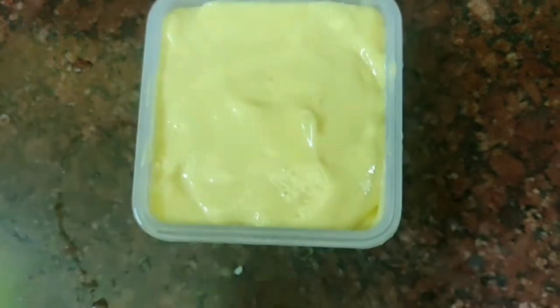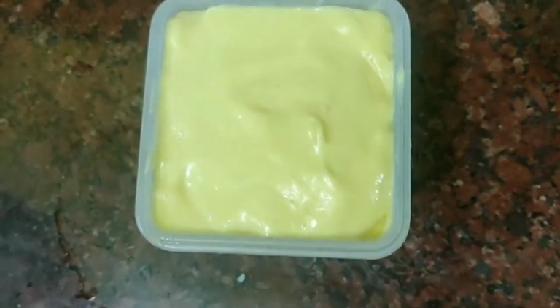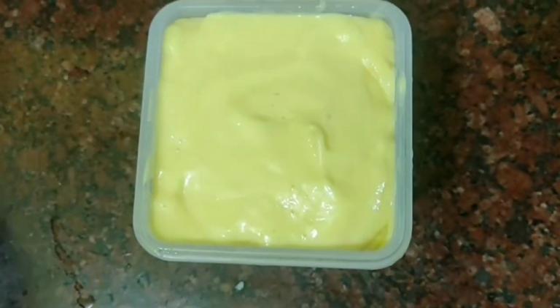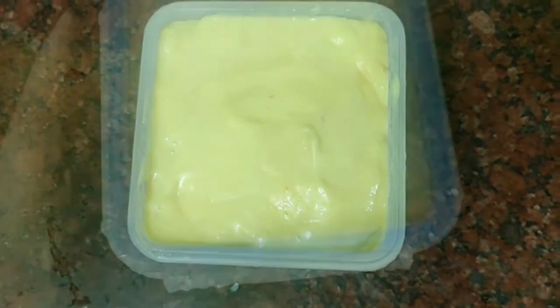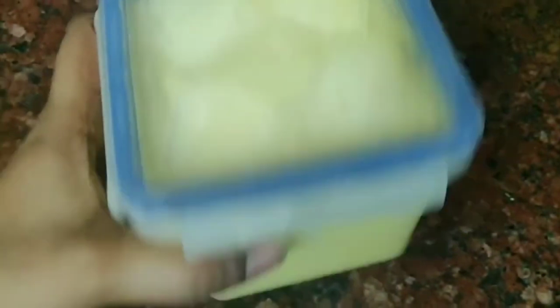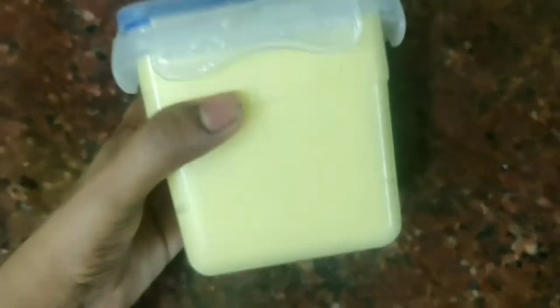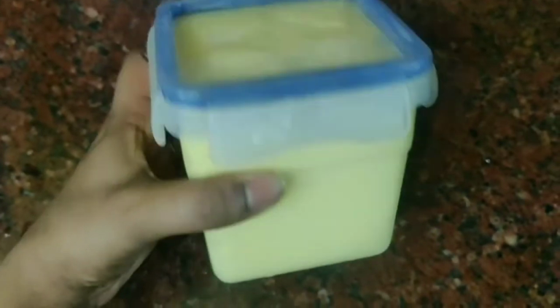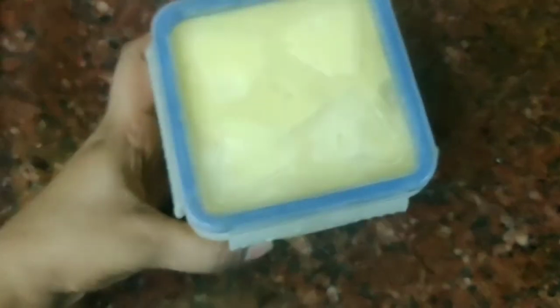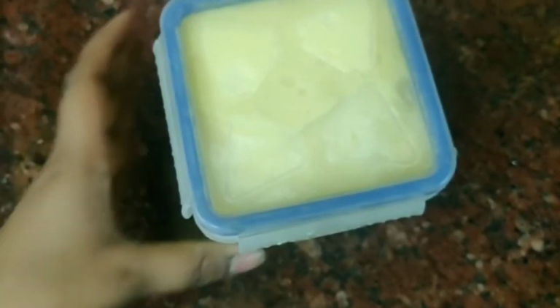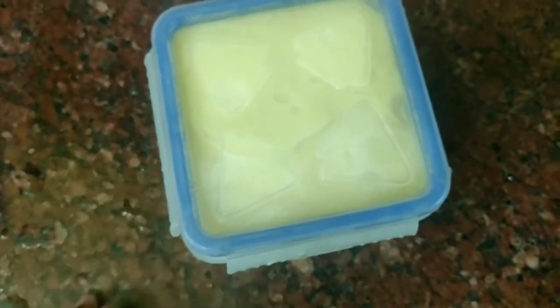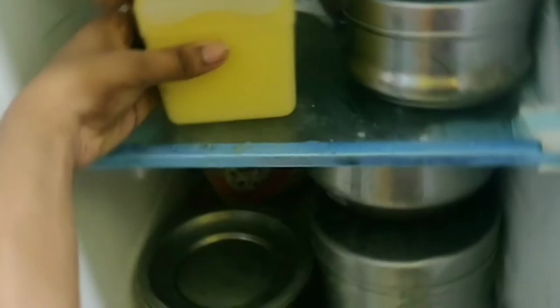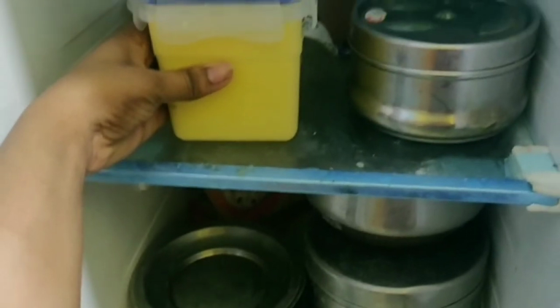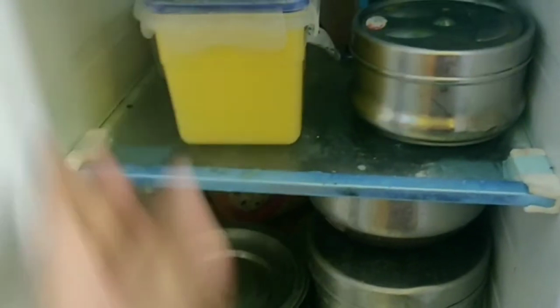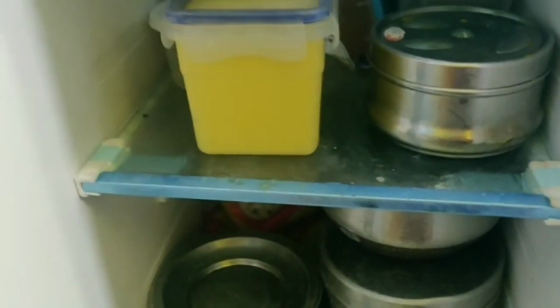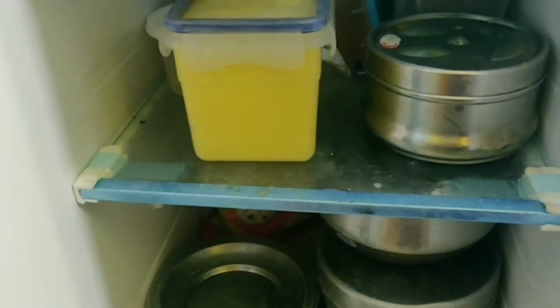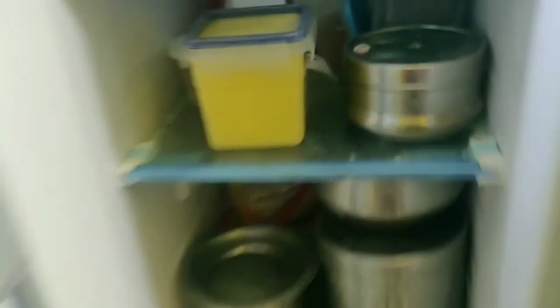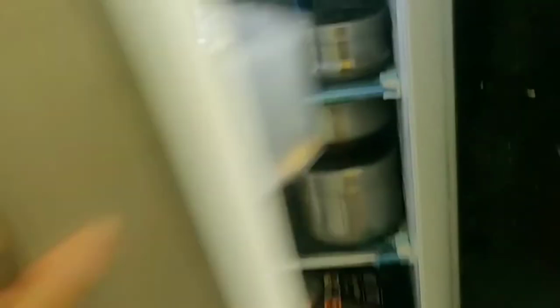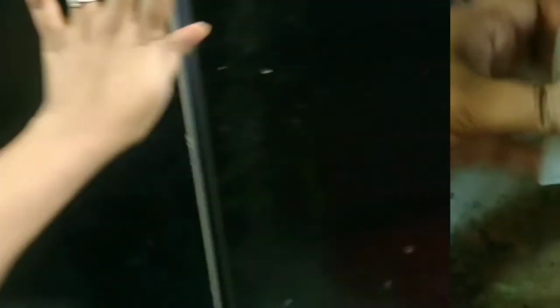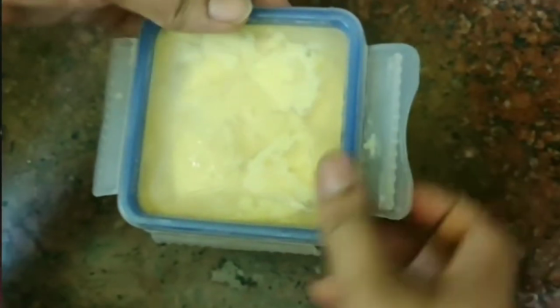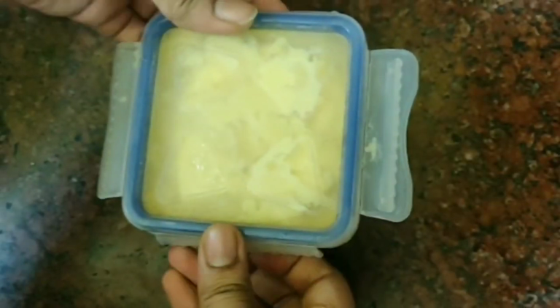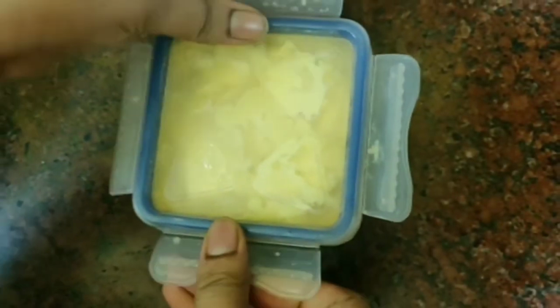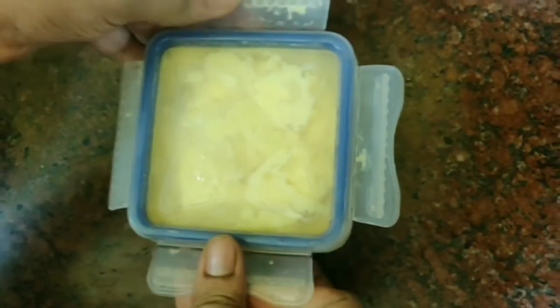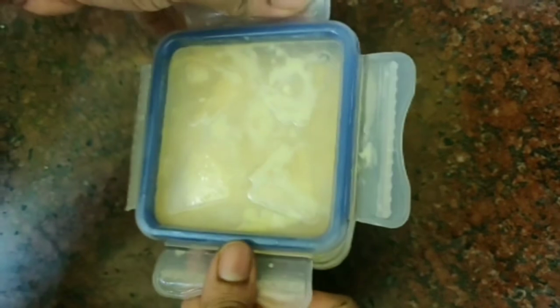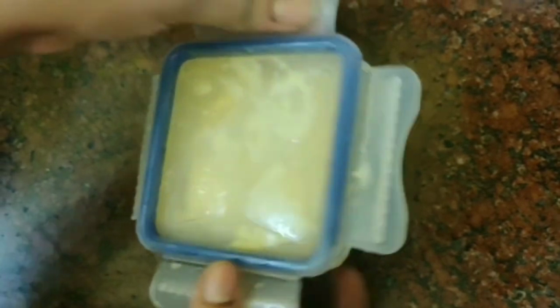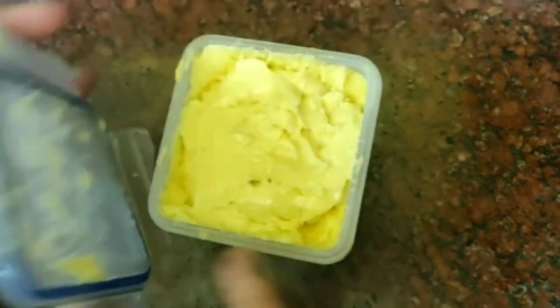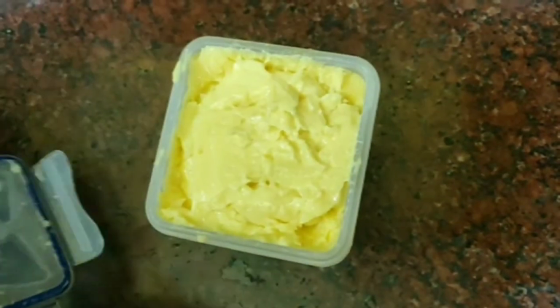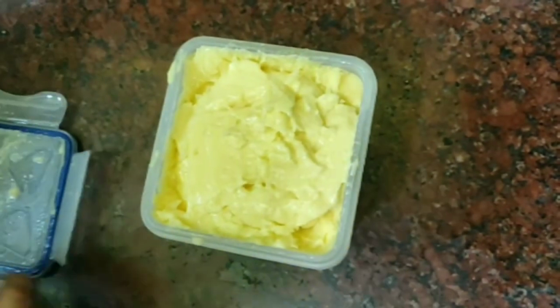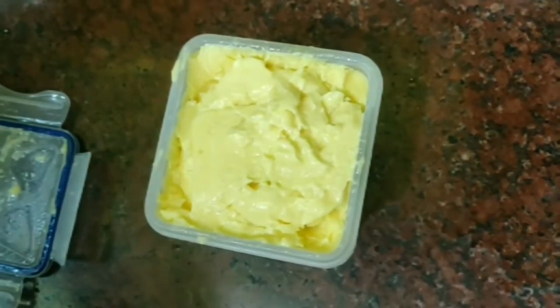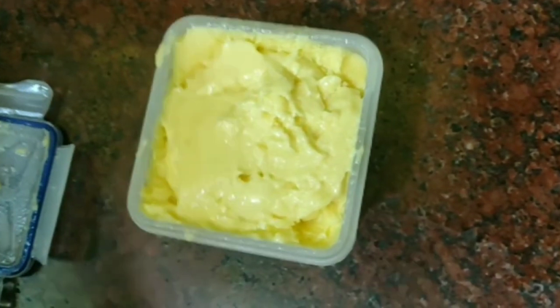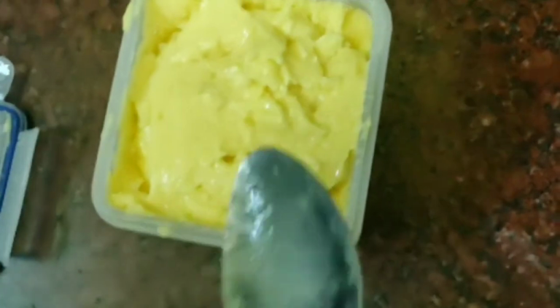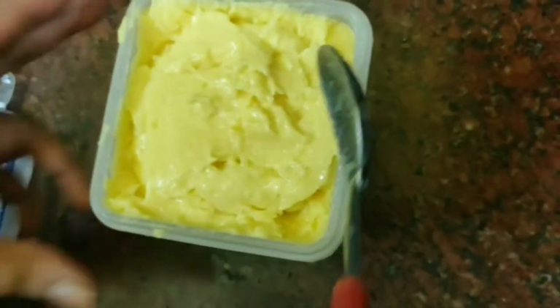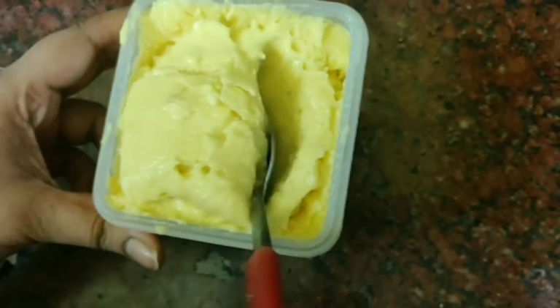Now close the airtight box and store it in the freezer. Now we add the ice cream mixture and check the consistency.